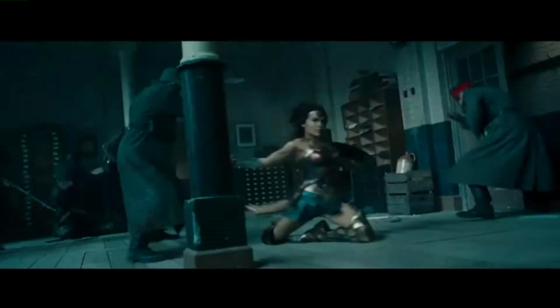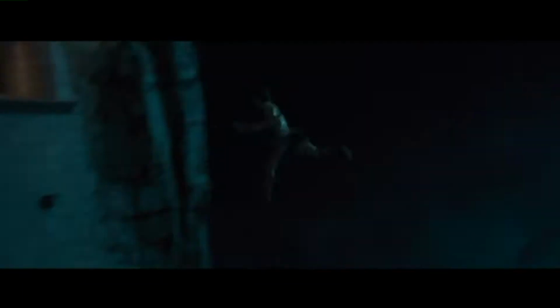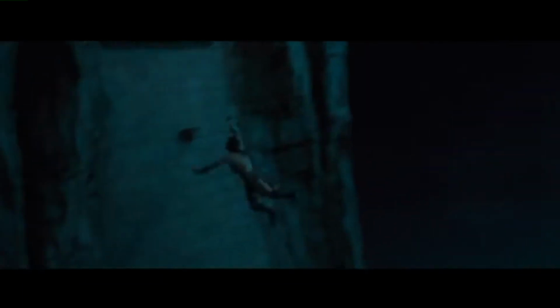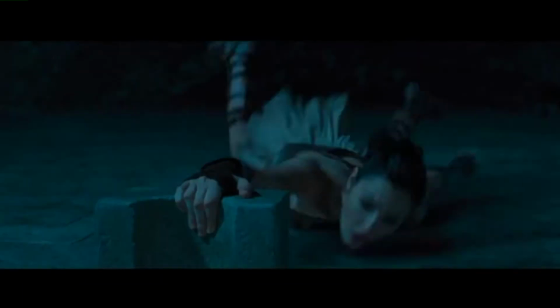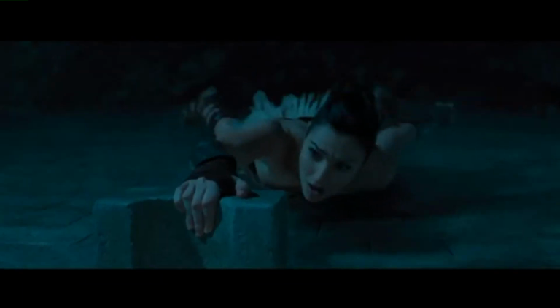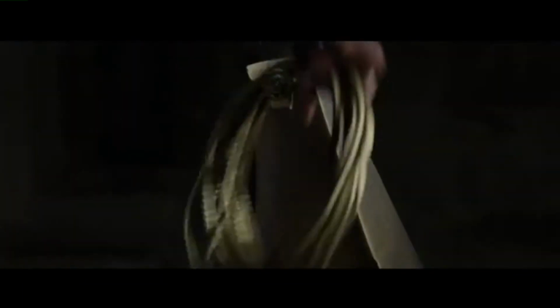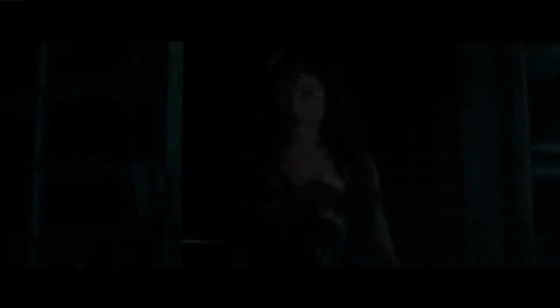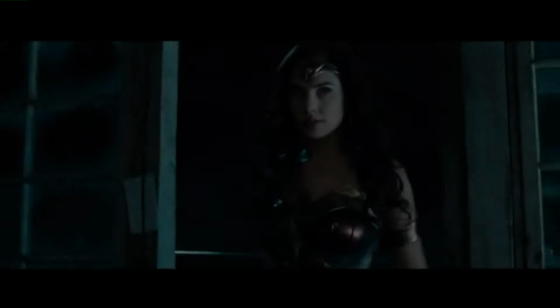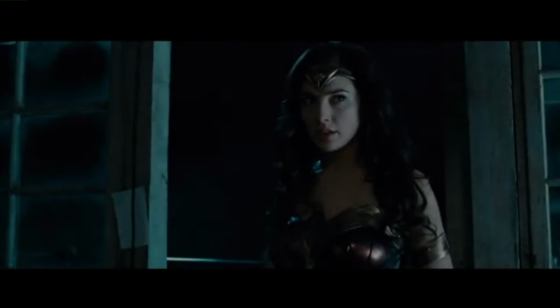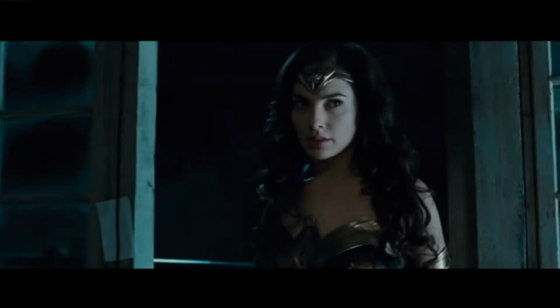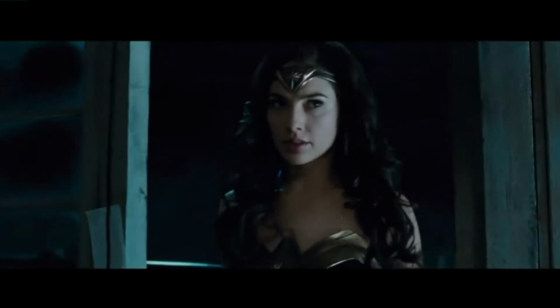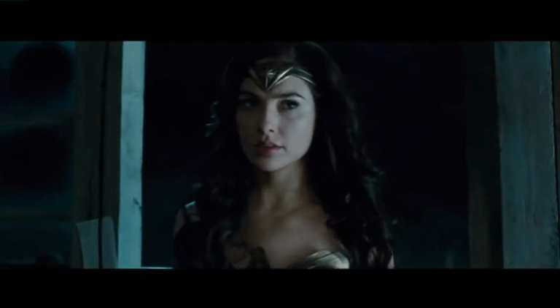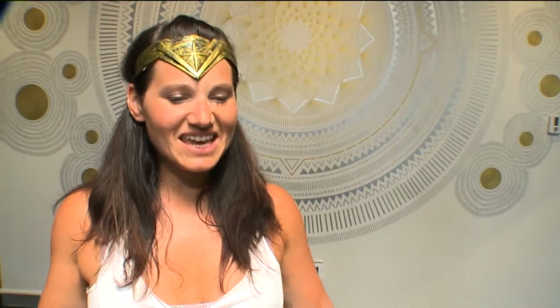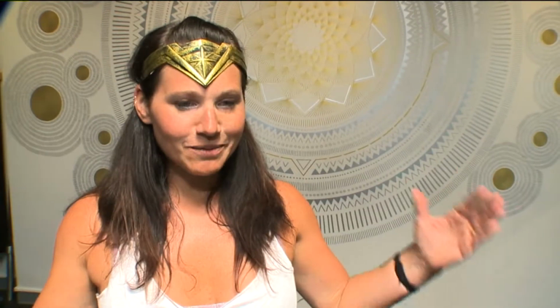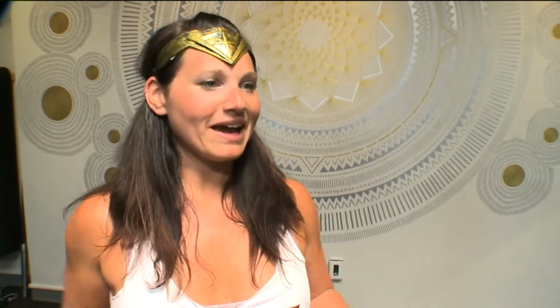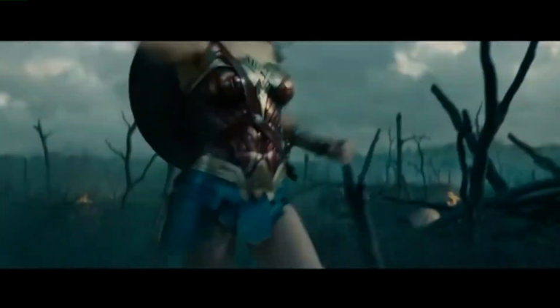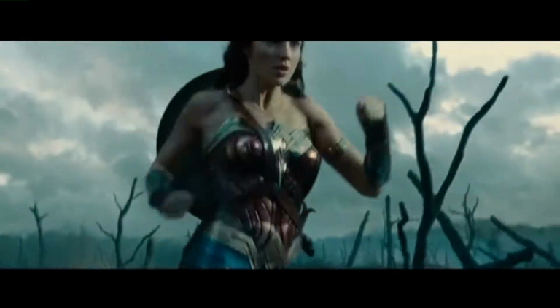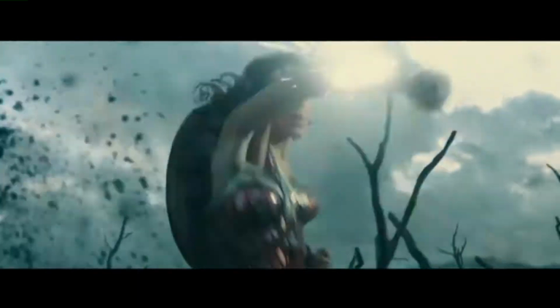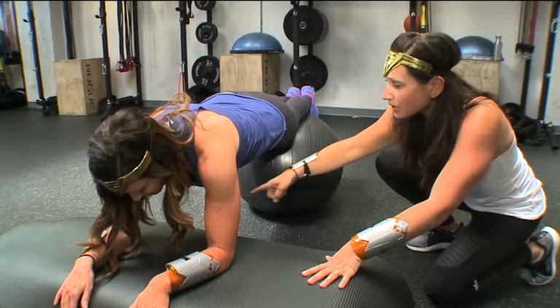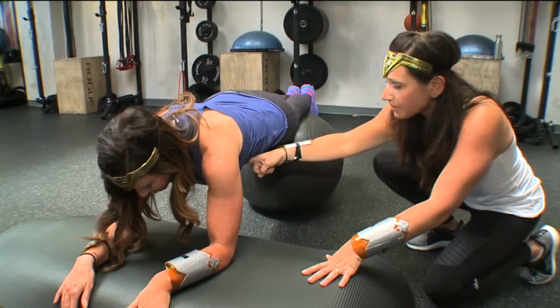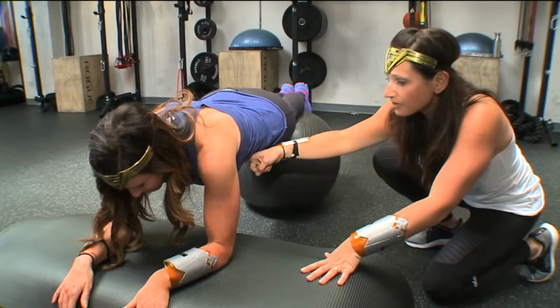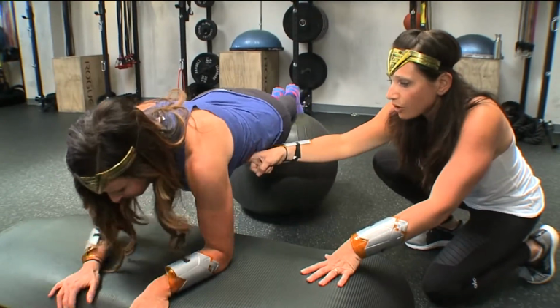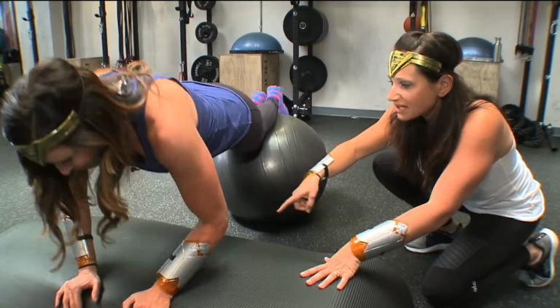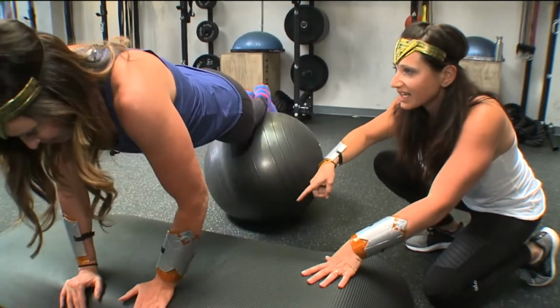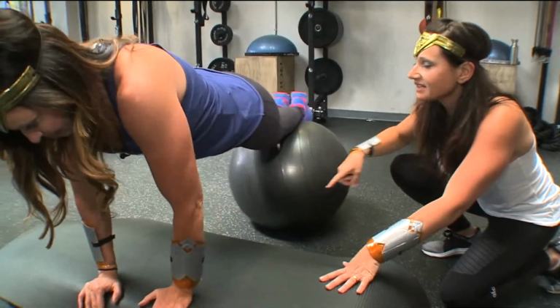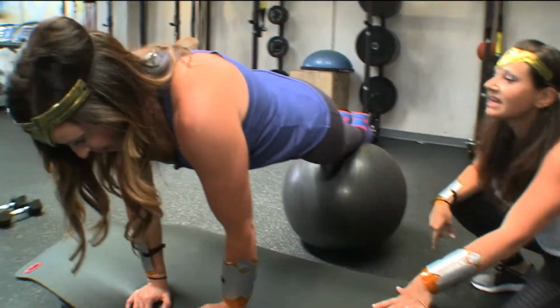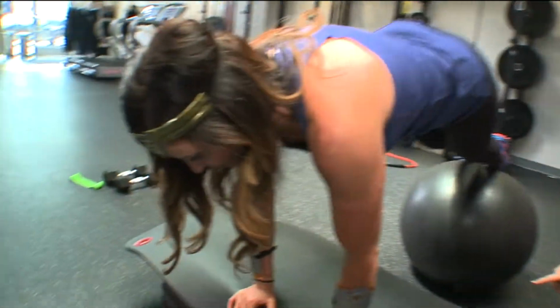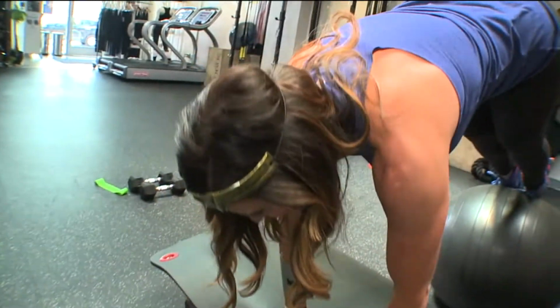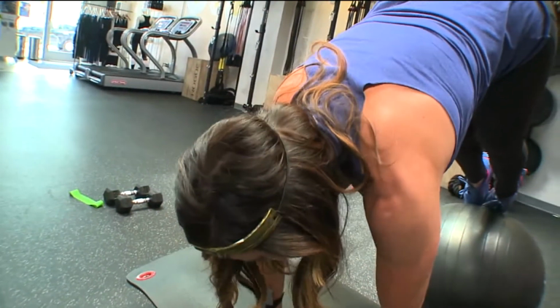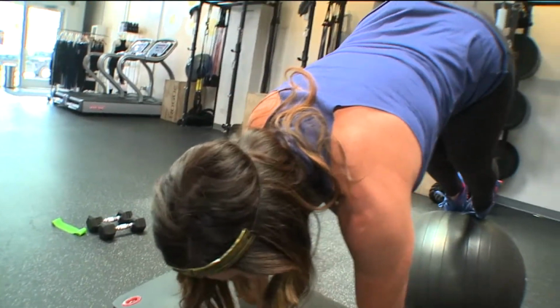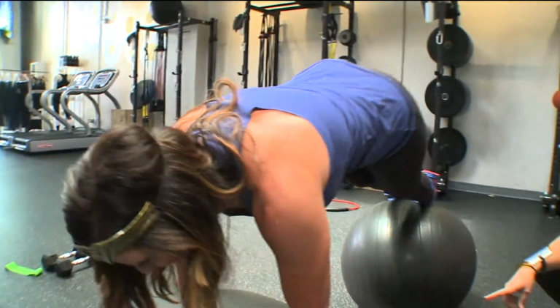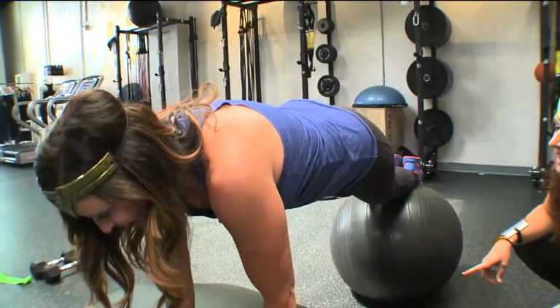She can jump, she's got her lasso, she's this gorgeous woman — it's like the complete package. To look this way, Melissa Levy, owner of the Rebel Workout, says you have to work the overall body, not lift heavy weights.